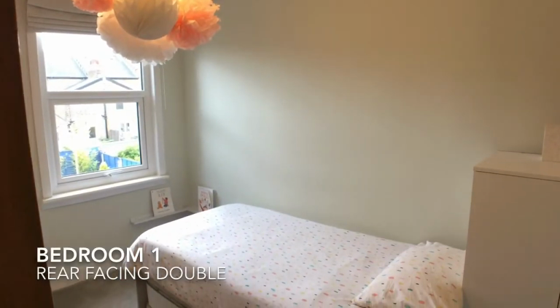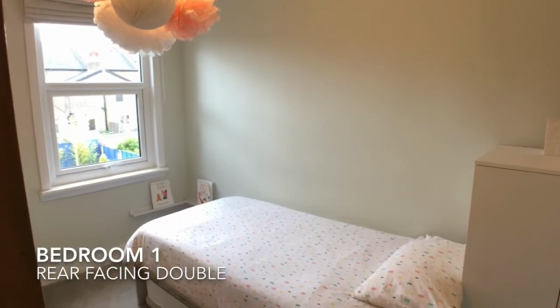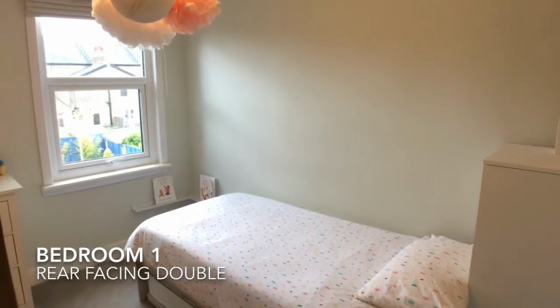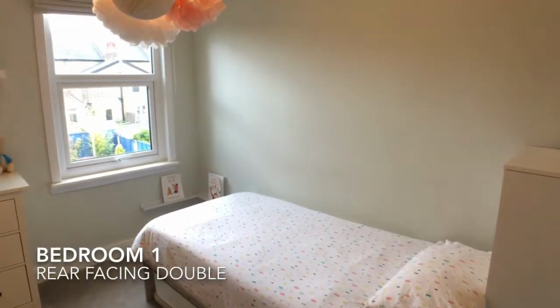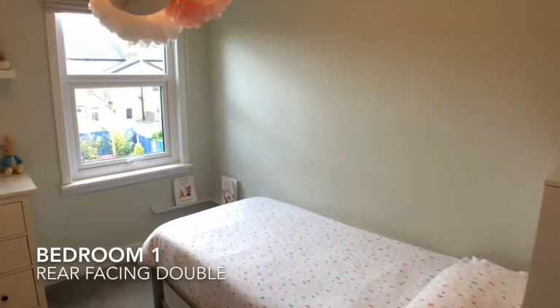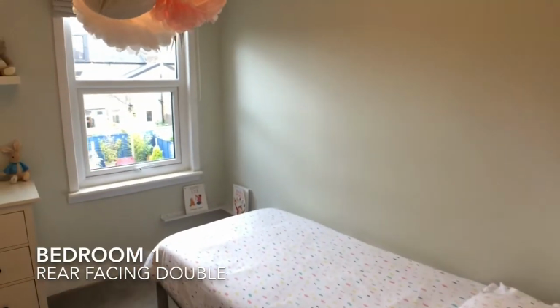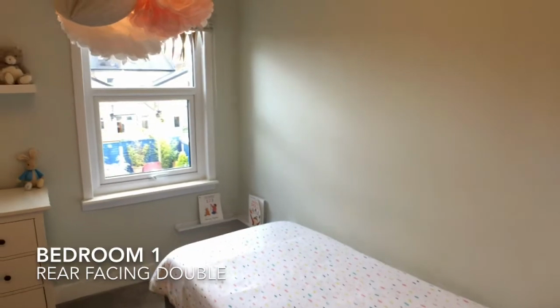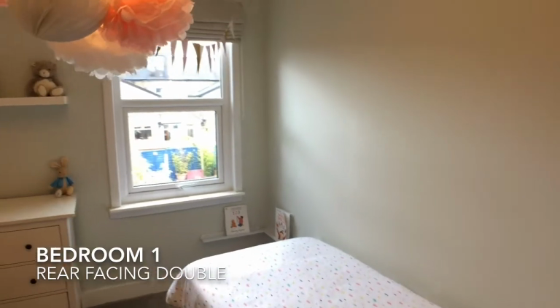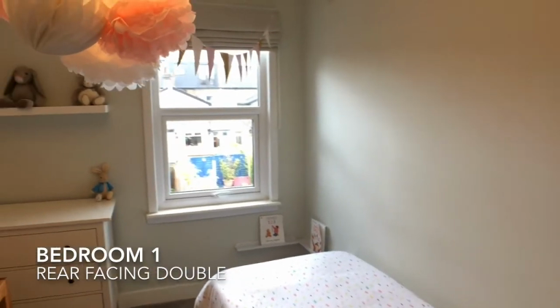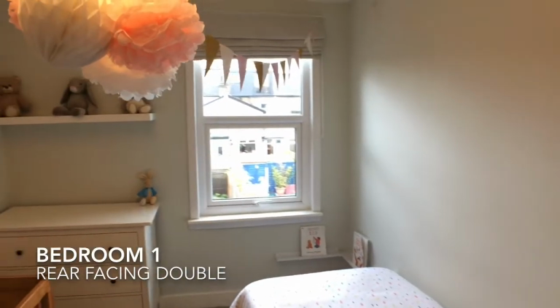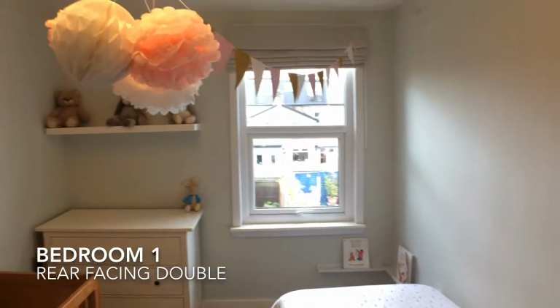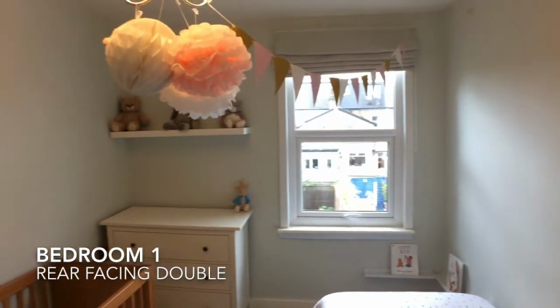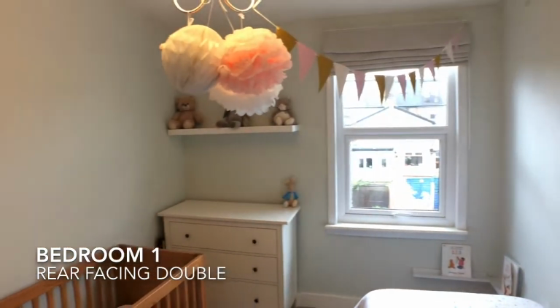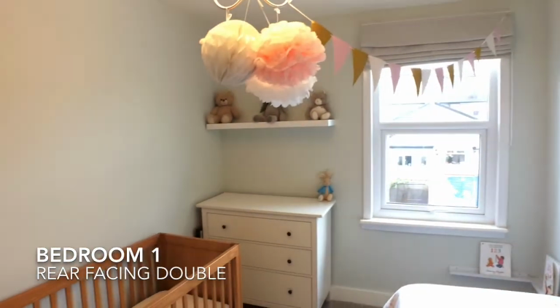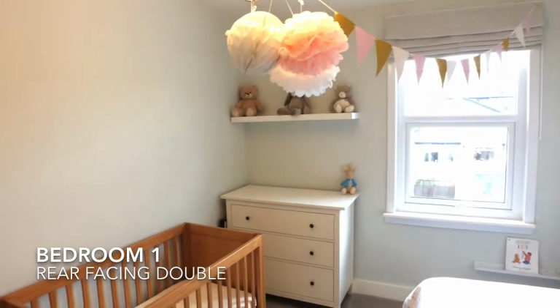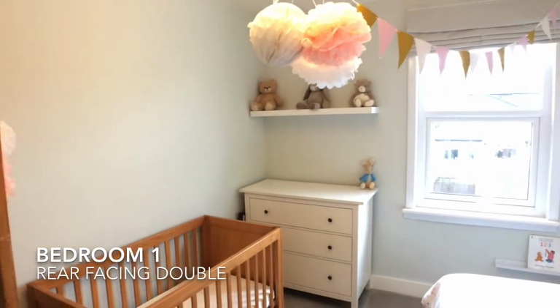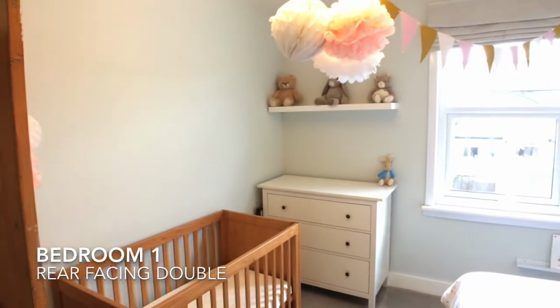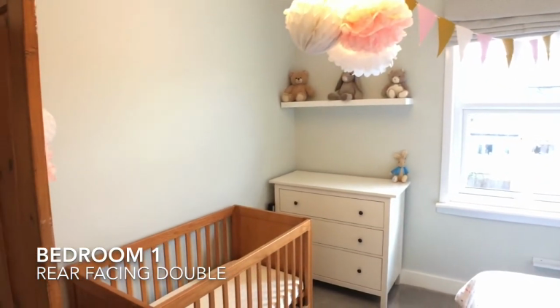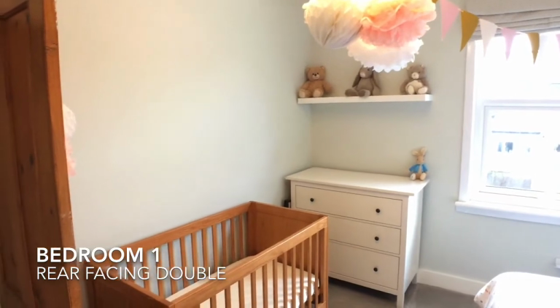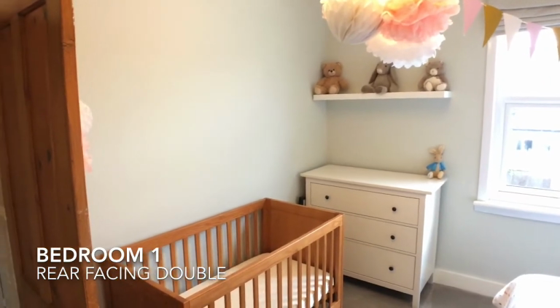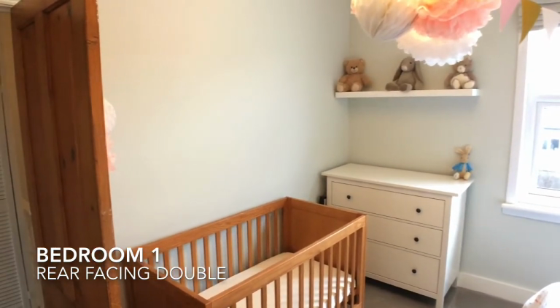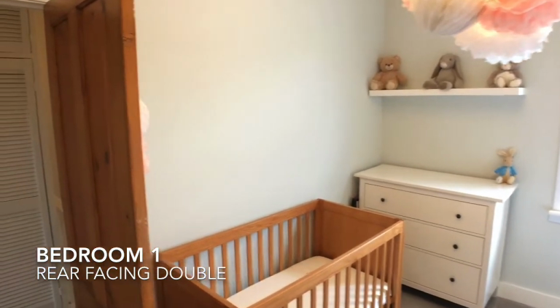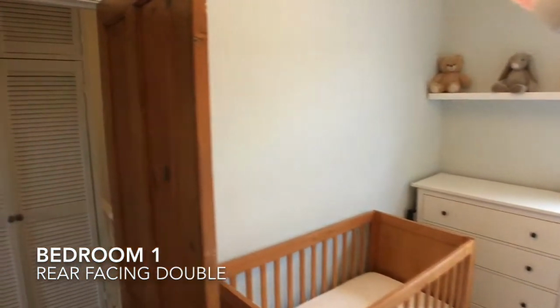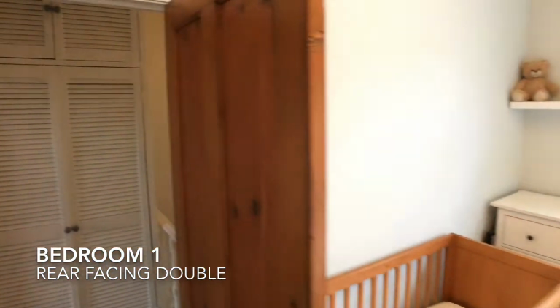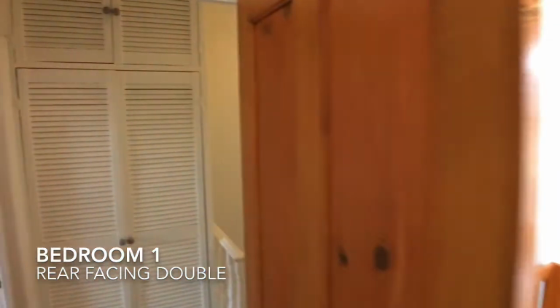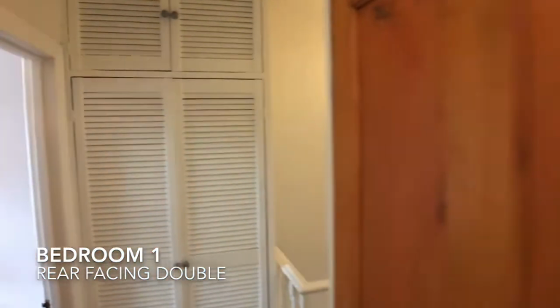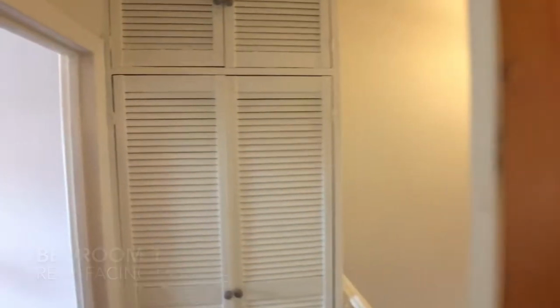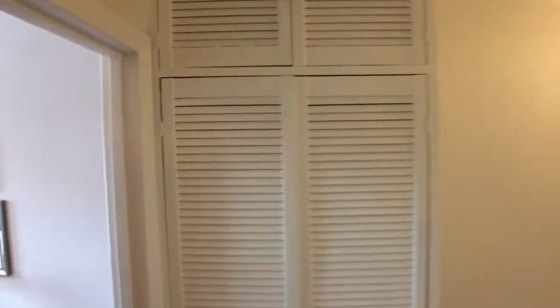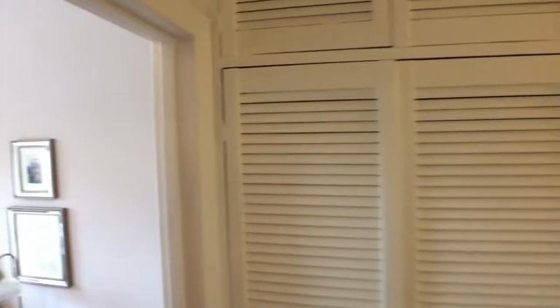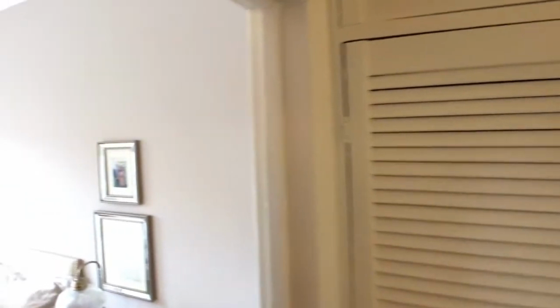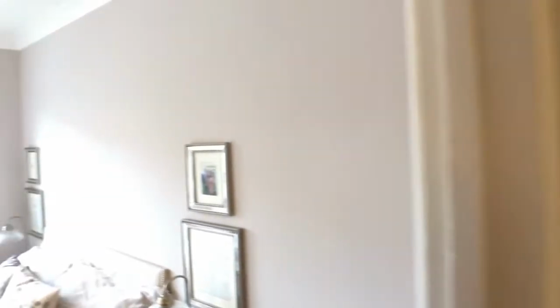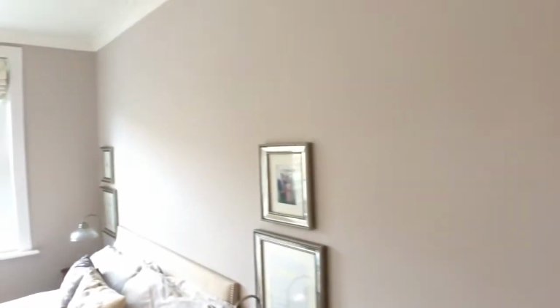The first bedroom is a rear-facing double. There is also a built-in hallway cupboard for storage.